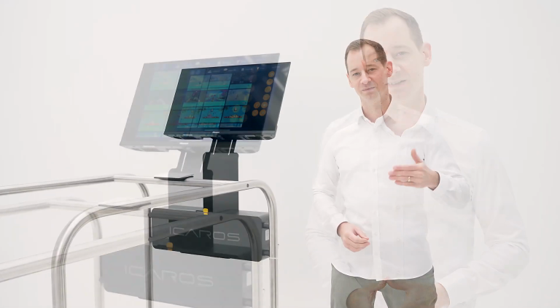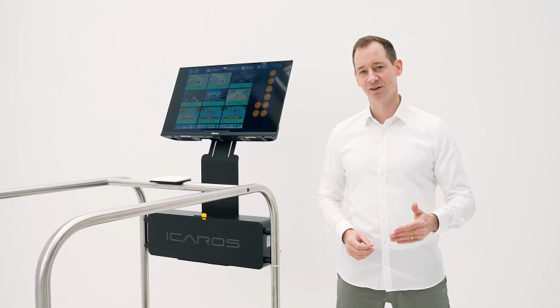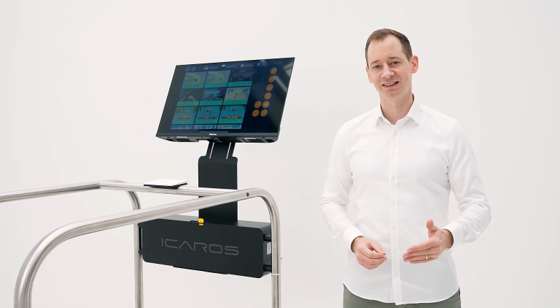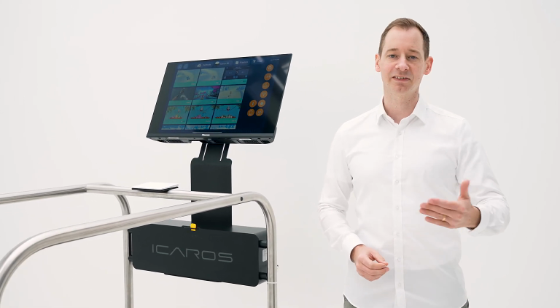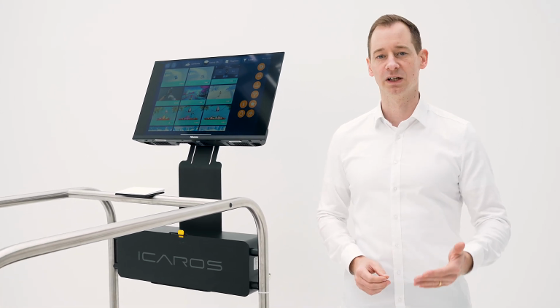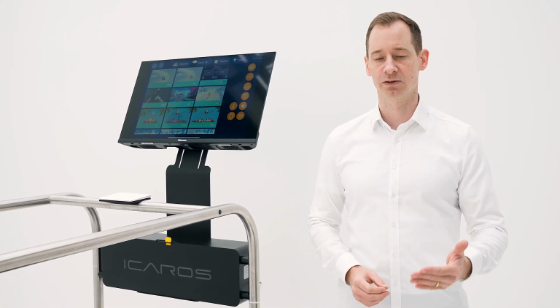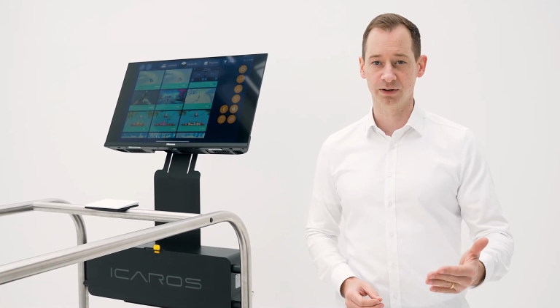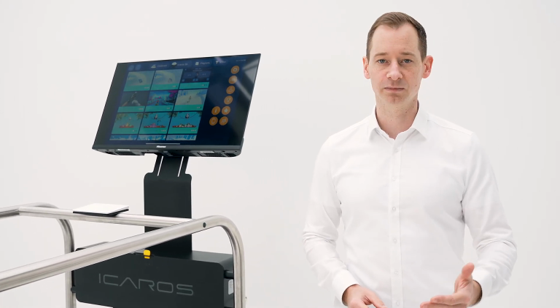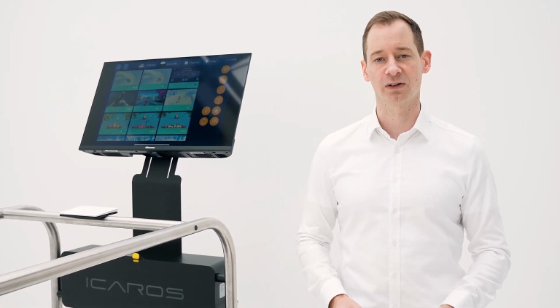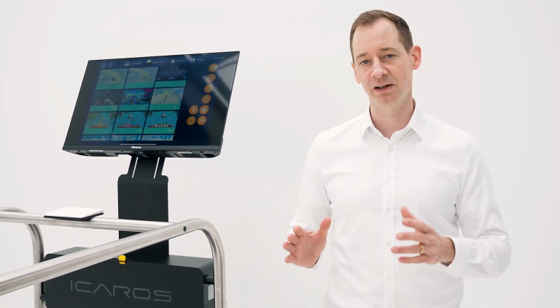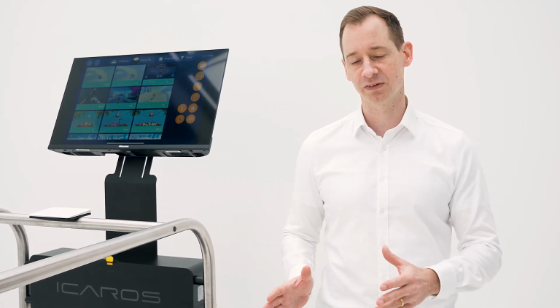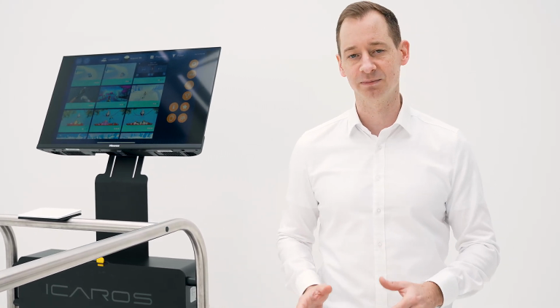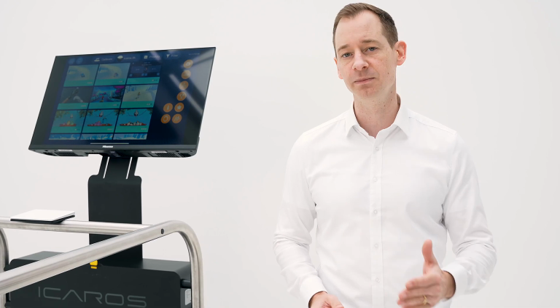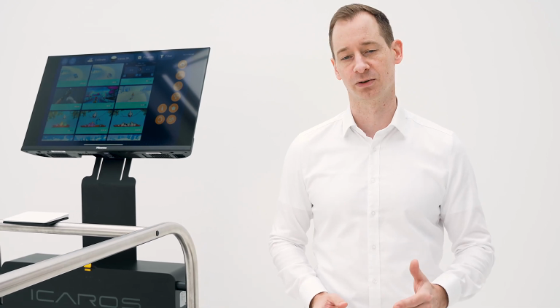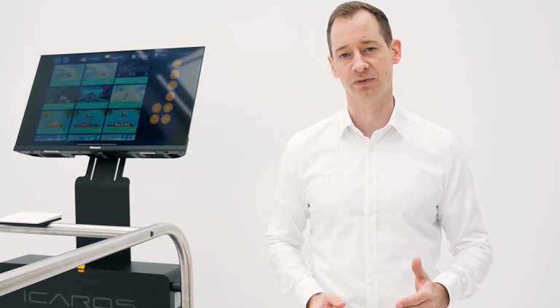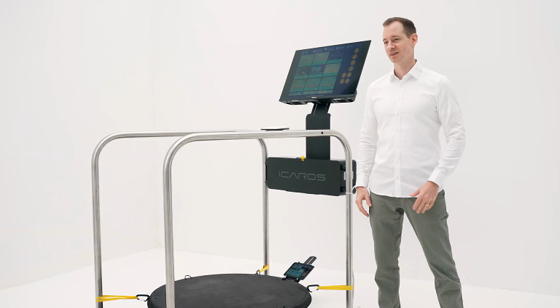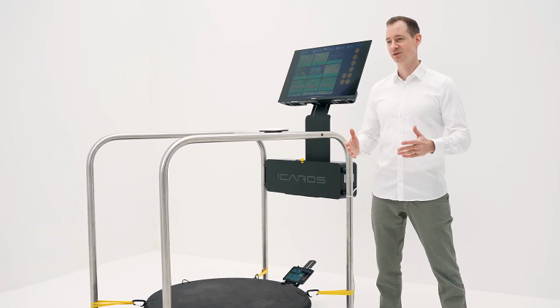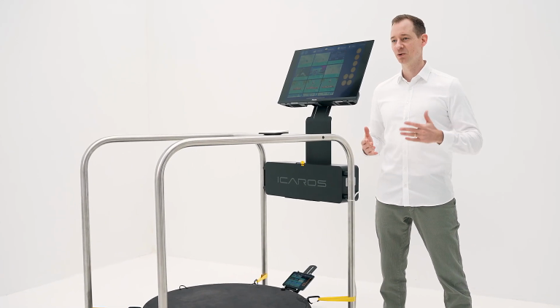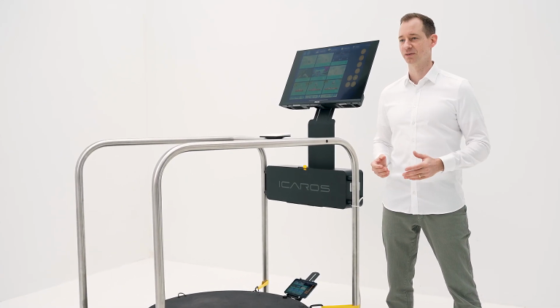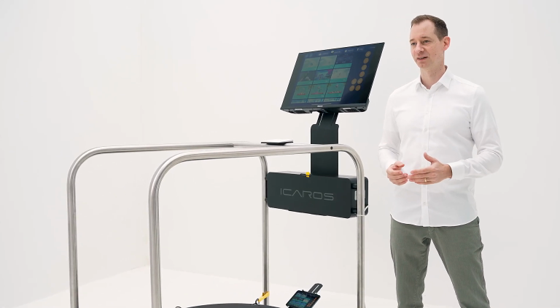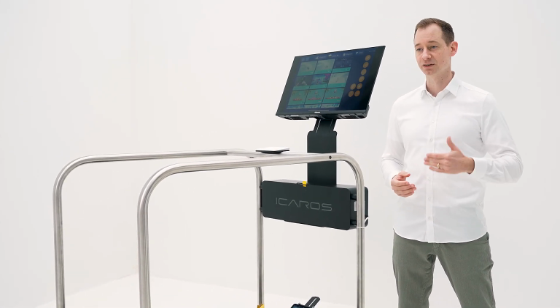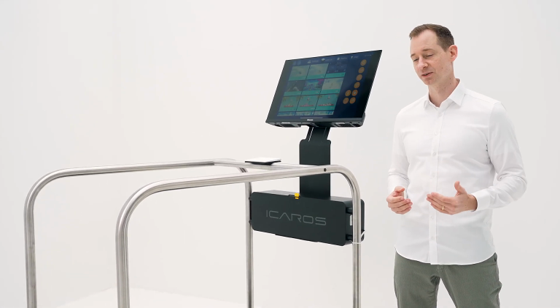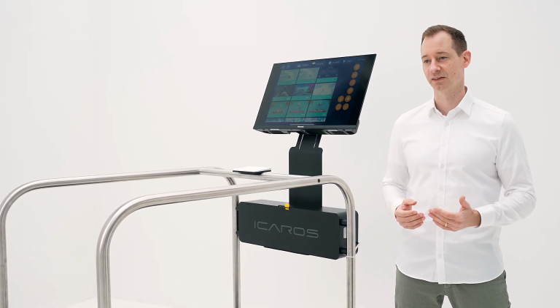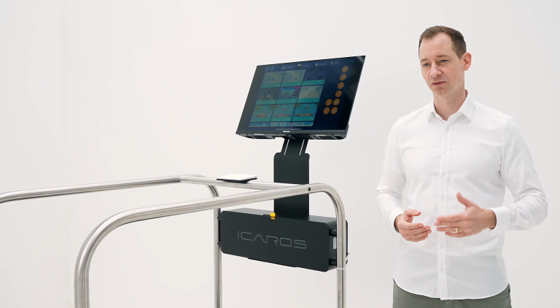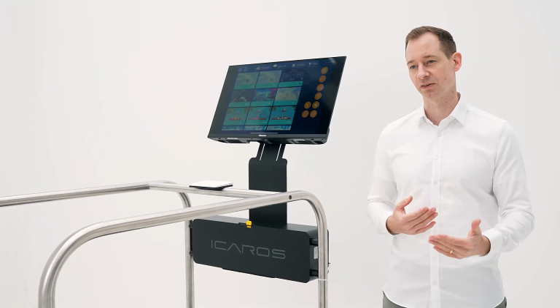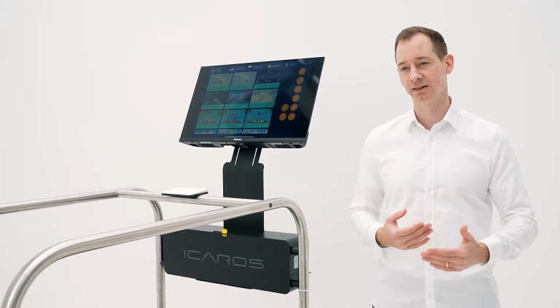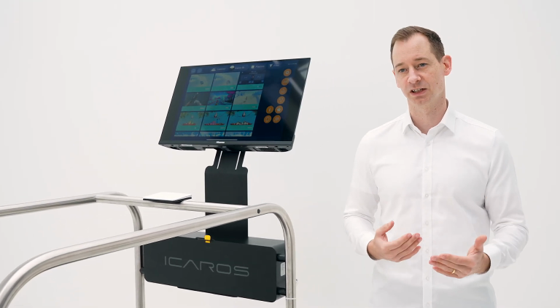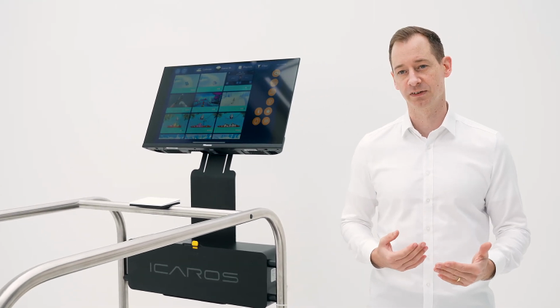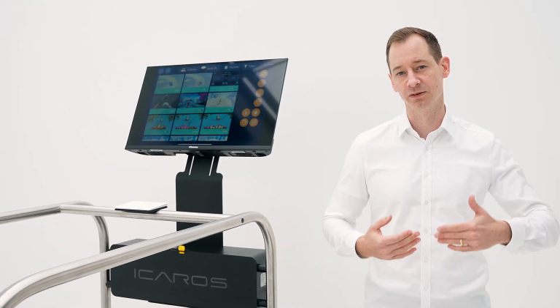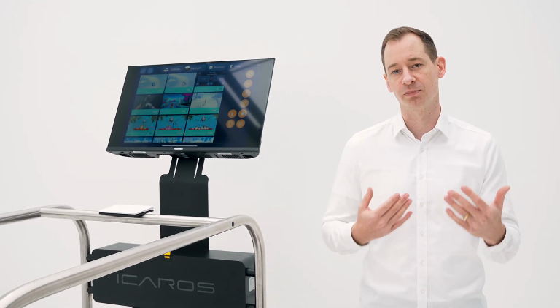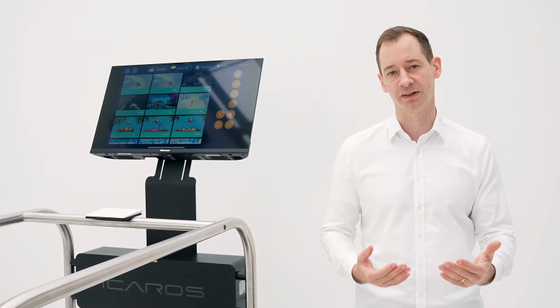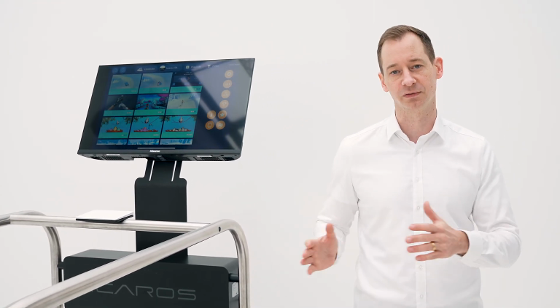With Icarus Guardian, you relieve your team of trainers and therapists, ensuring effective training with minimal supervision. Due to its high usage frequency and strong throughput, you can quickly amortize Icarus Guardian and turn it into a profit center in your facility.